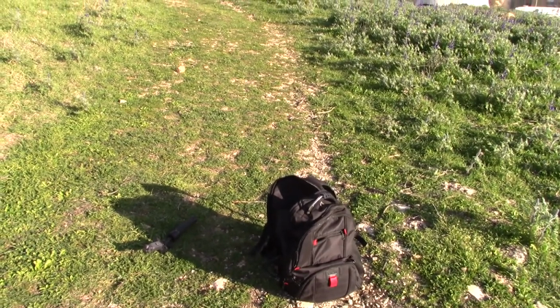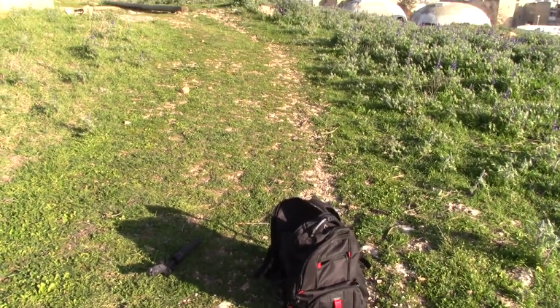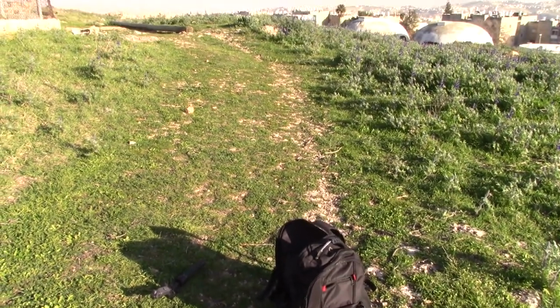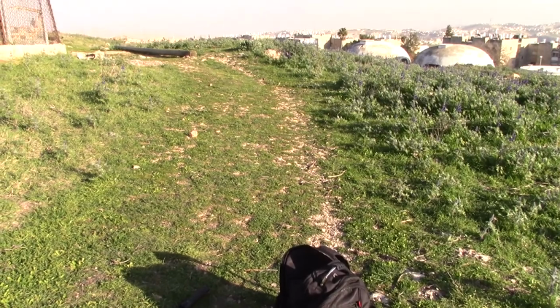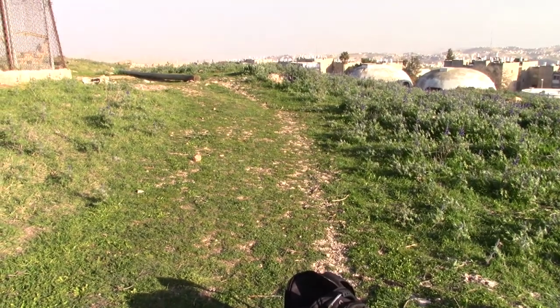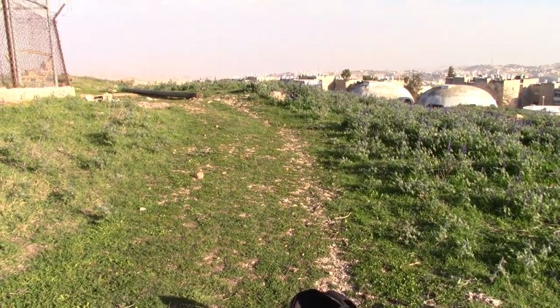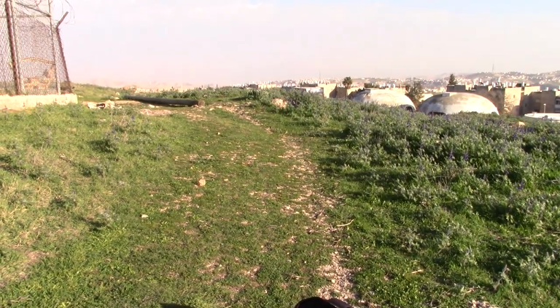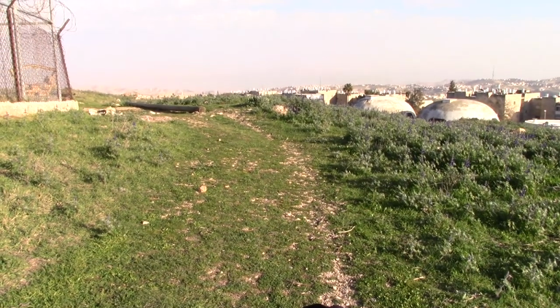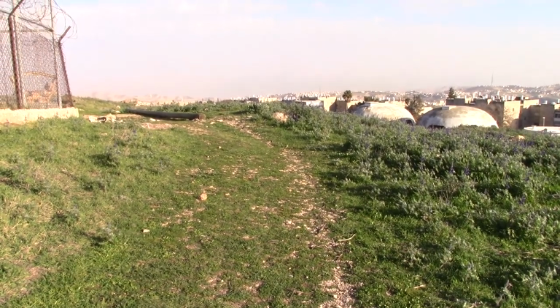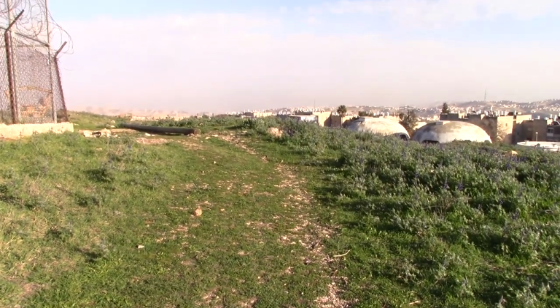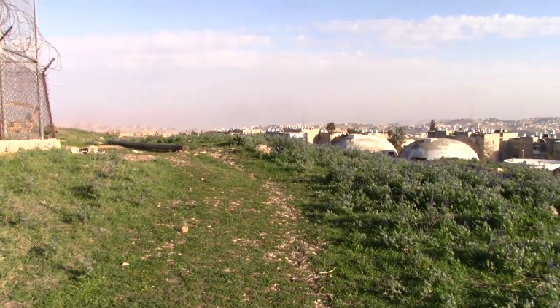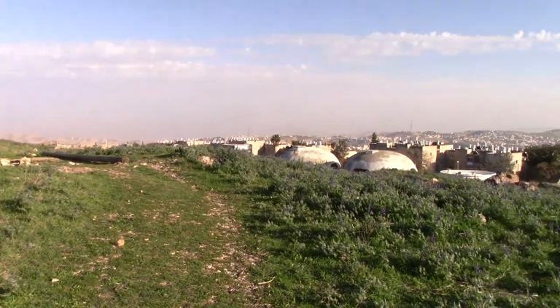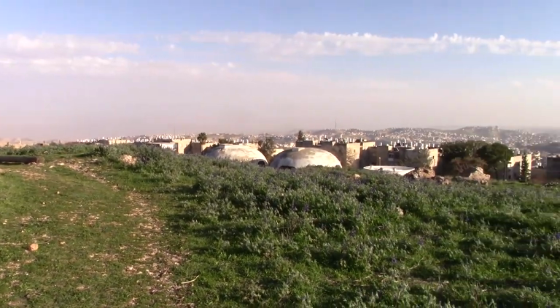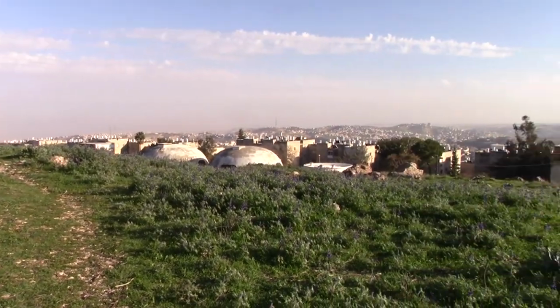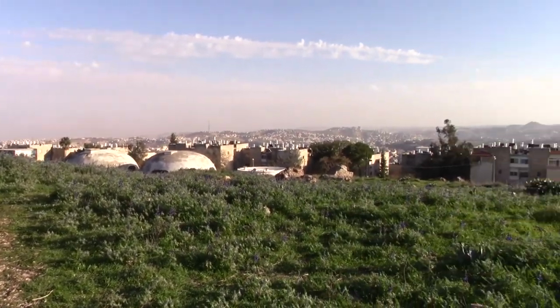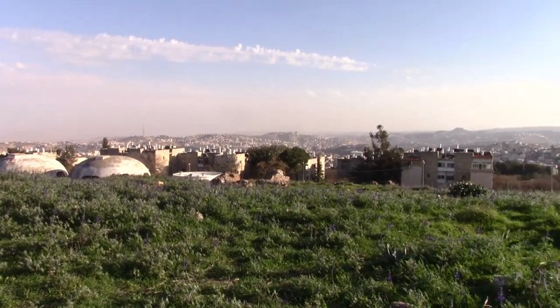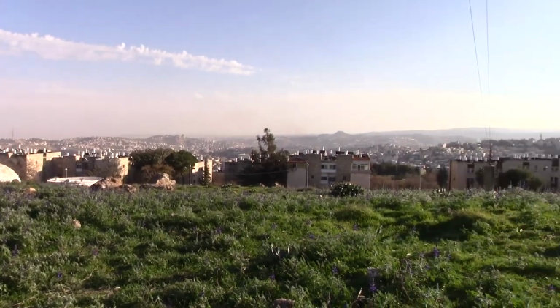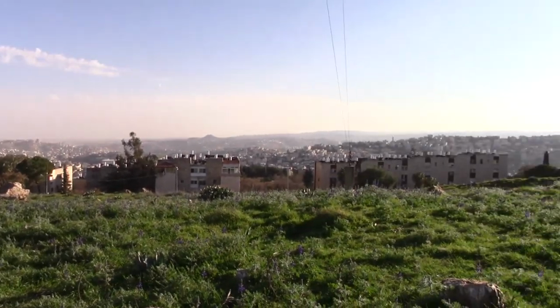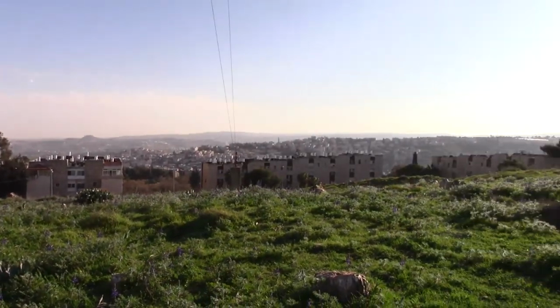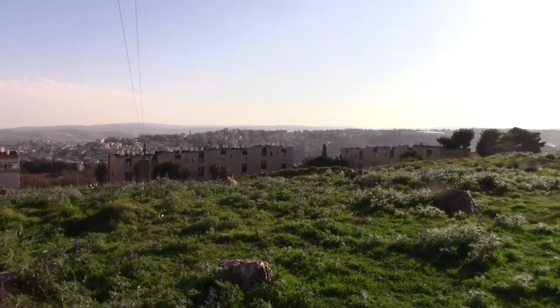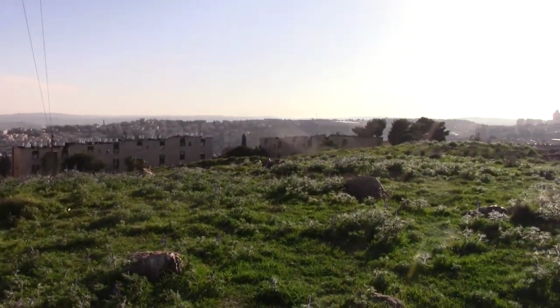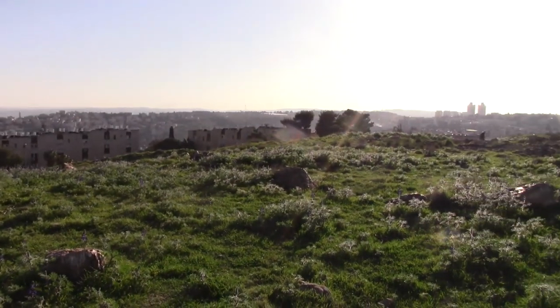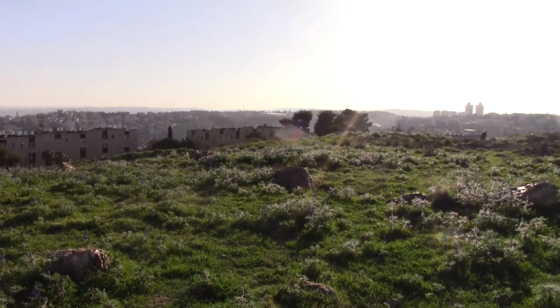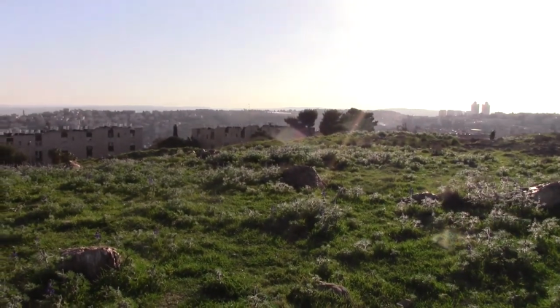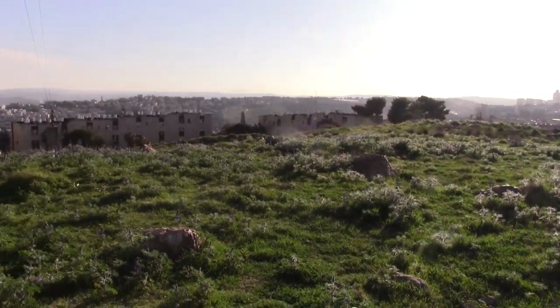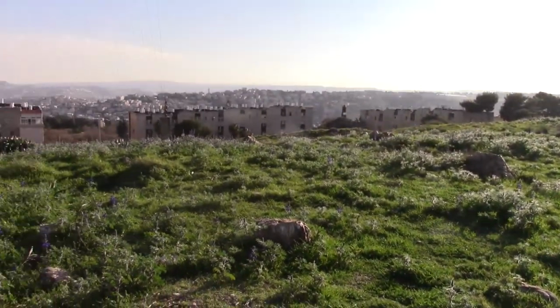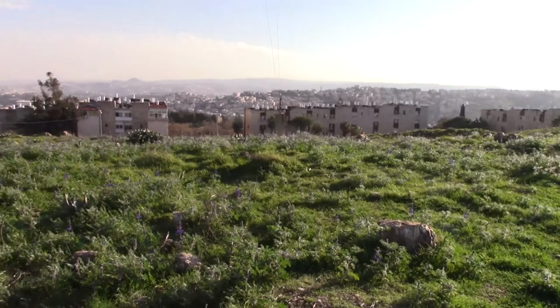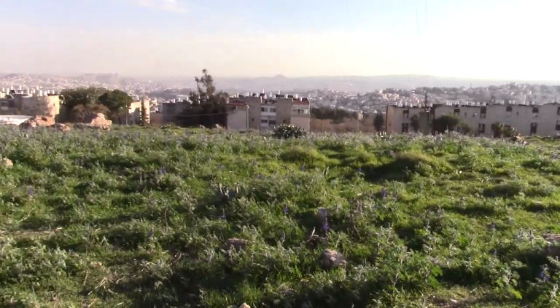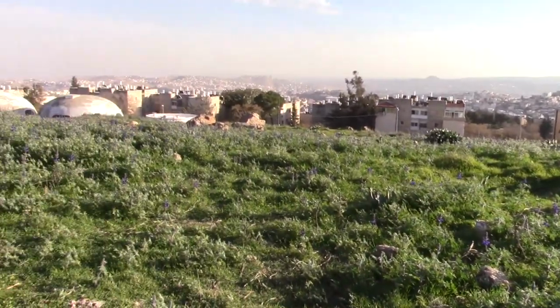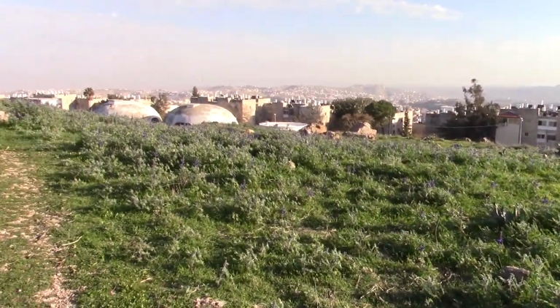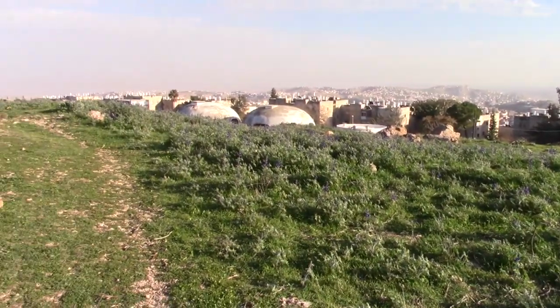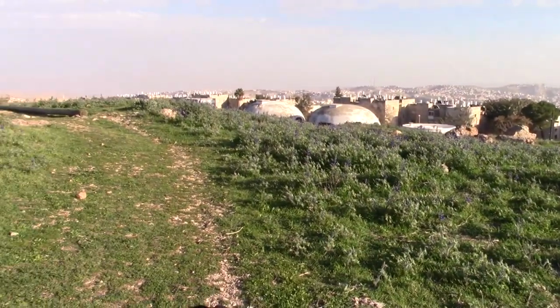Just to show you what the stabilization this combination is like — I'm in mode one on the Ronin SC. I'm going totally handheld and I'm turning into the sun, and now I'm turning back.